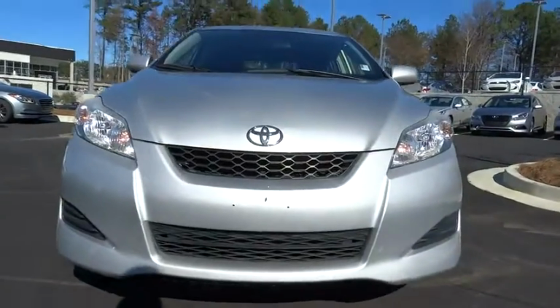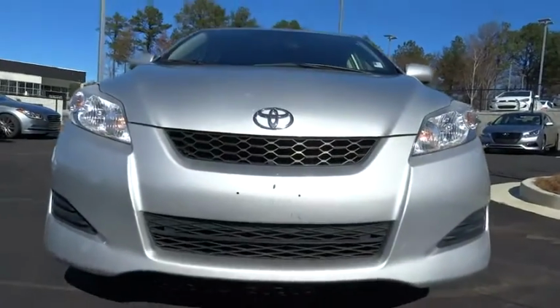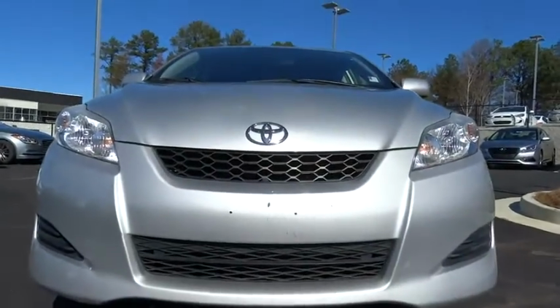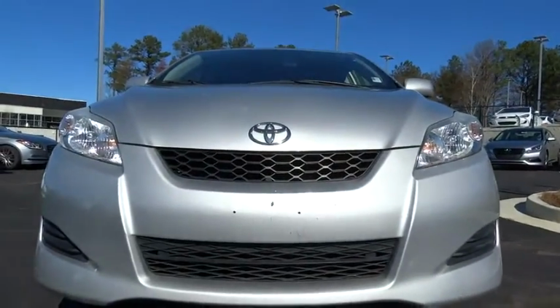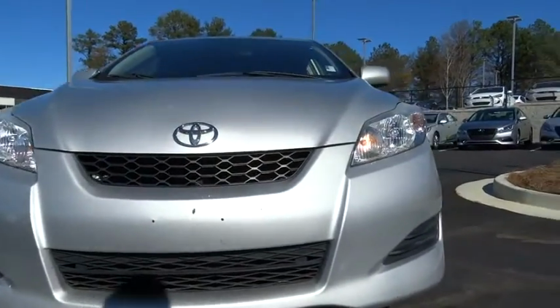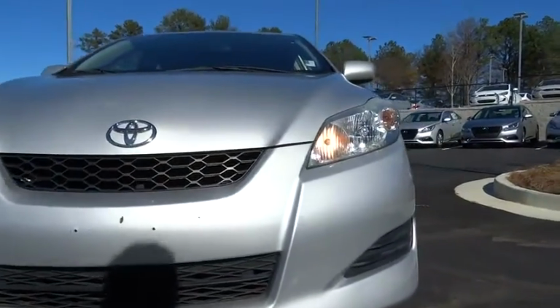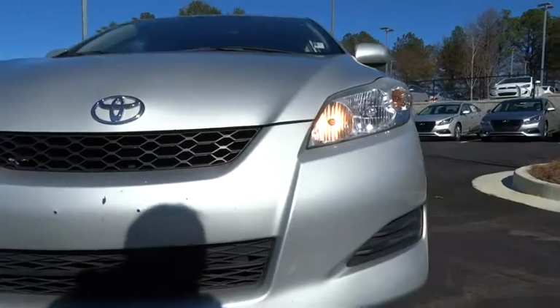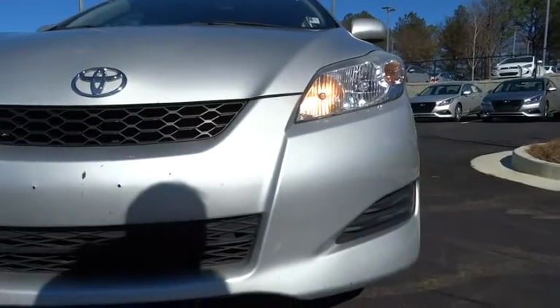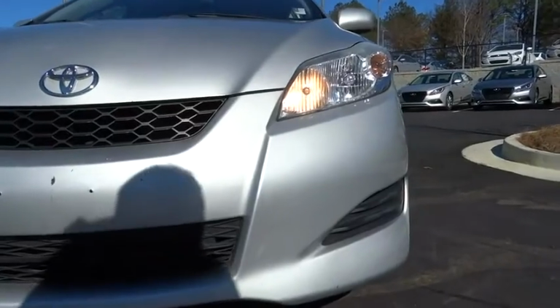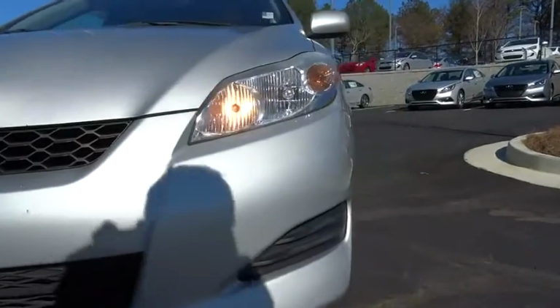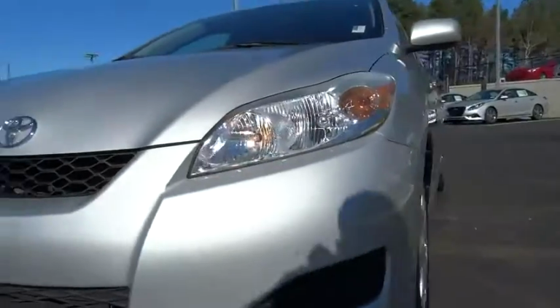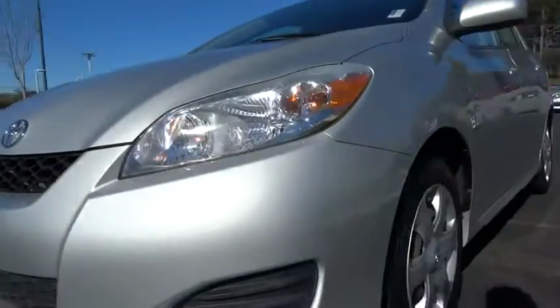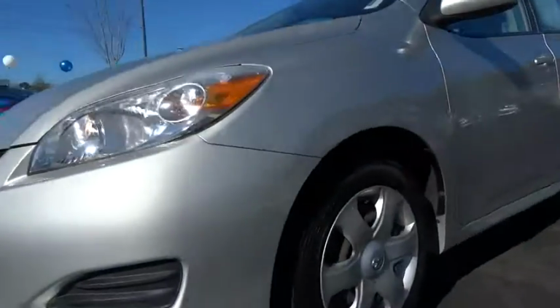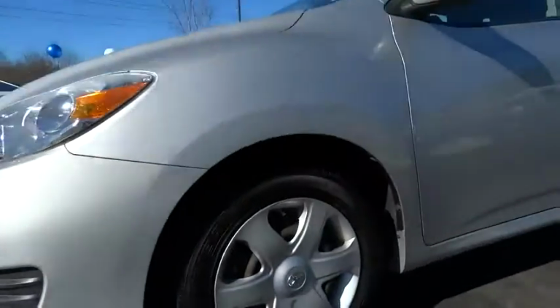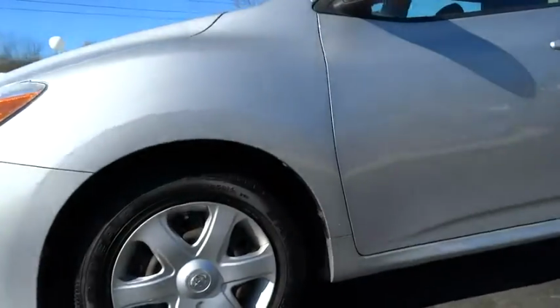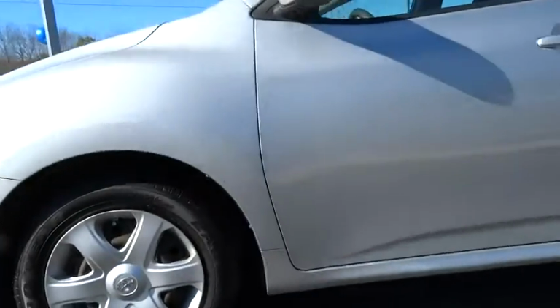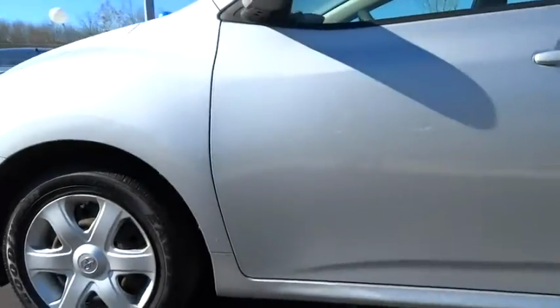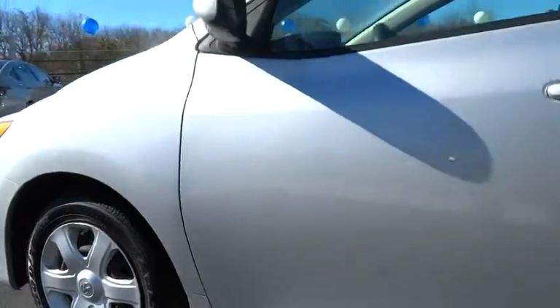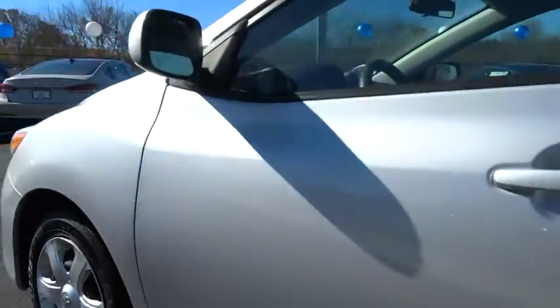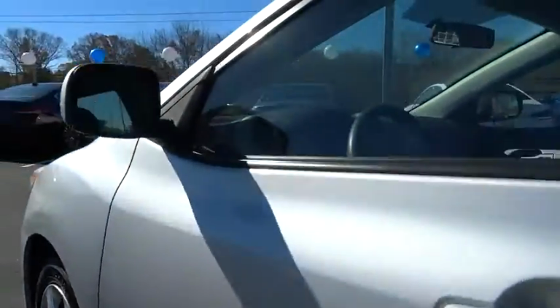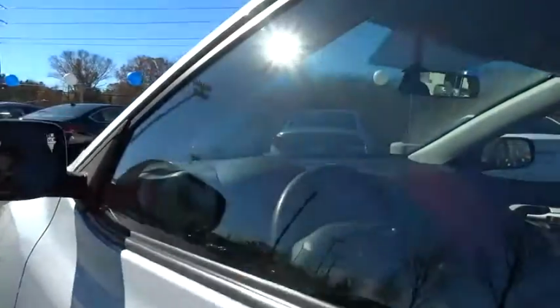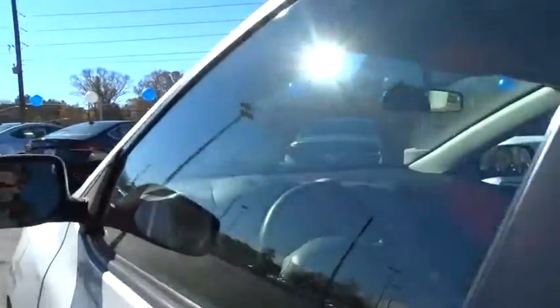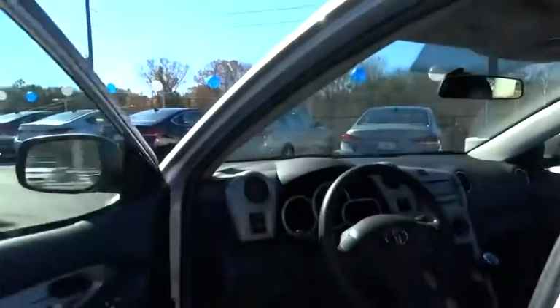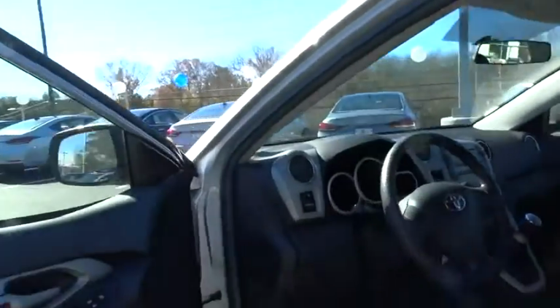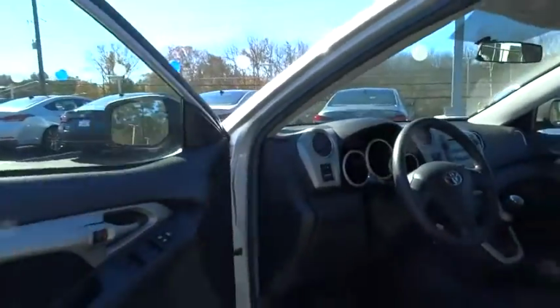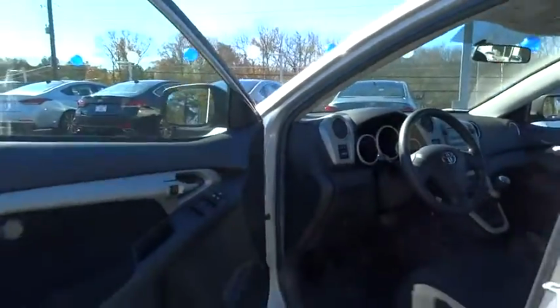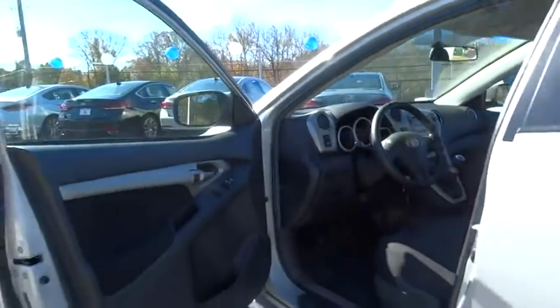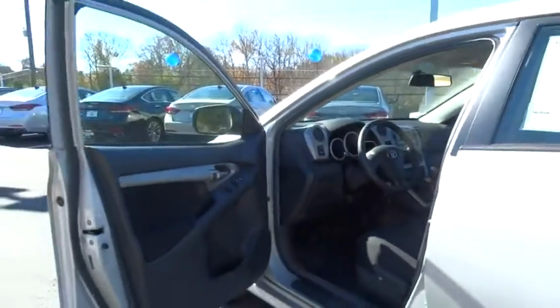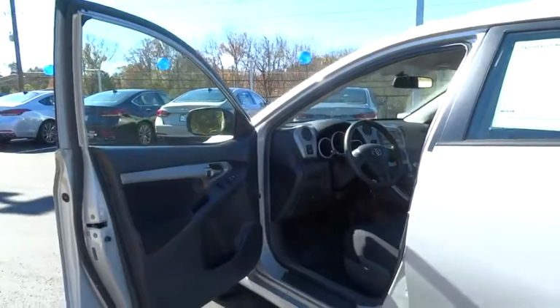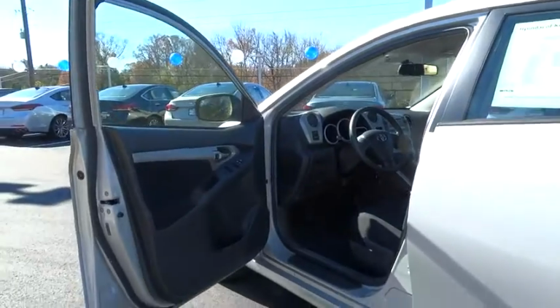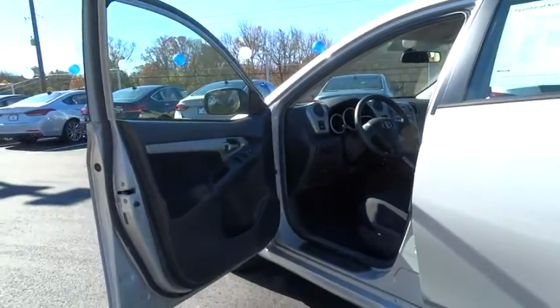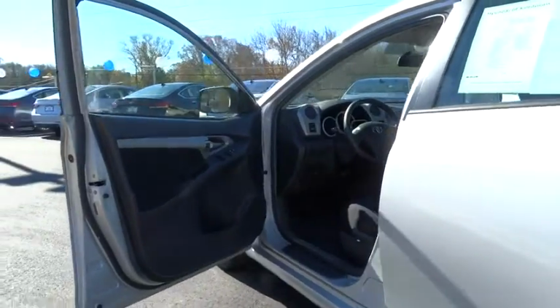Here are some of this vehicle's great options: keyless entry, cruise control, AM FM stereo with CD player, heated outside mirrors. This vehicle is Carfax certified one owner and qualifies for Carfax buyback guarantee. Come see the car for yourself.